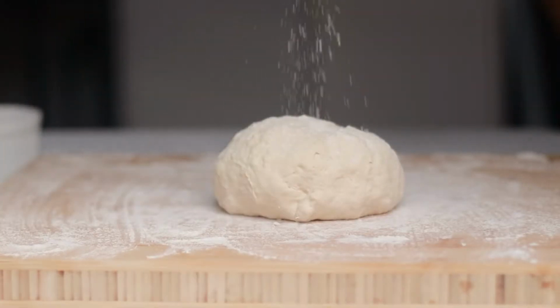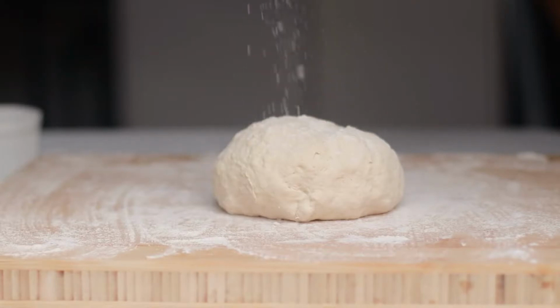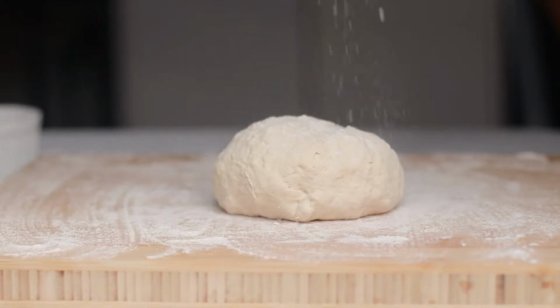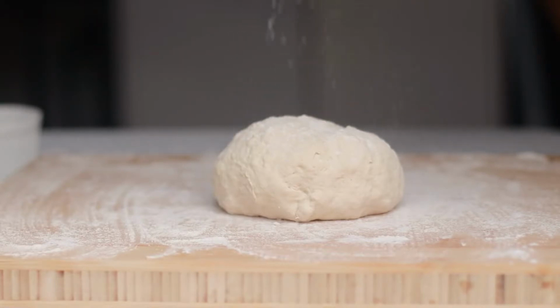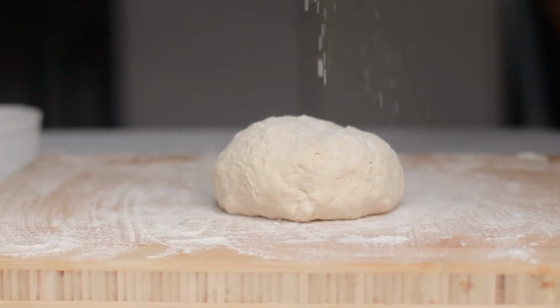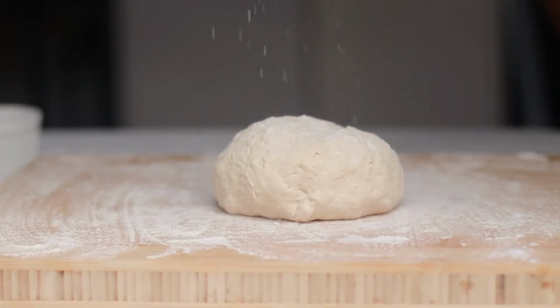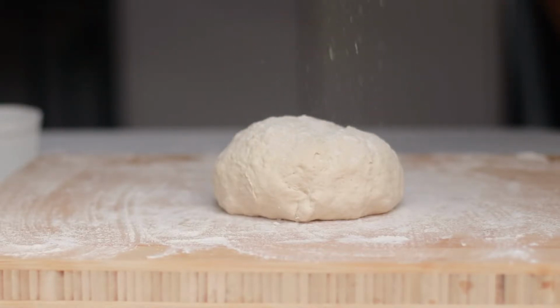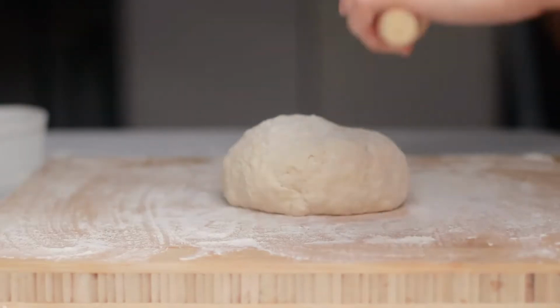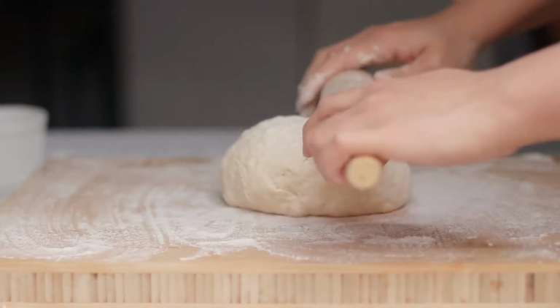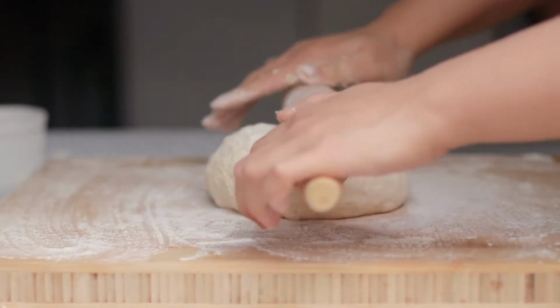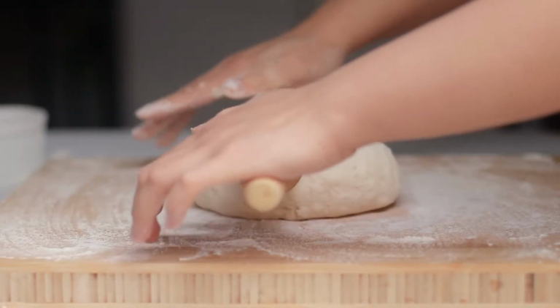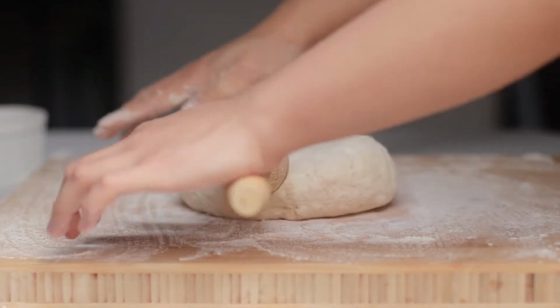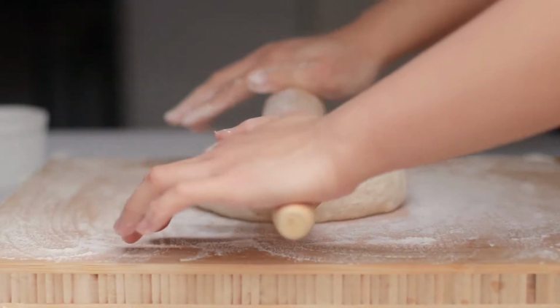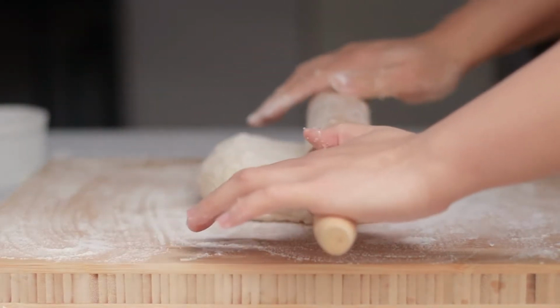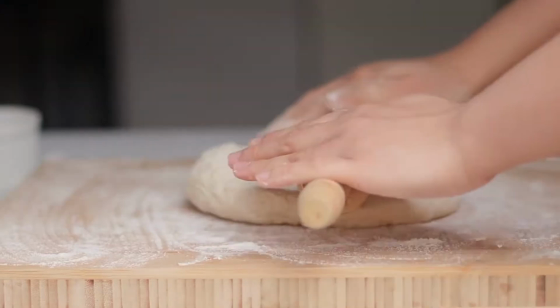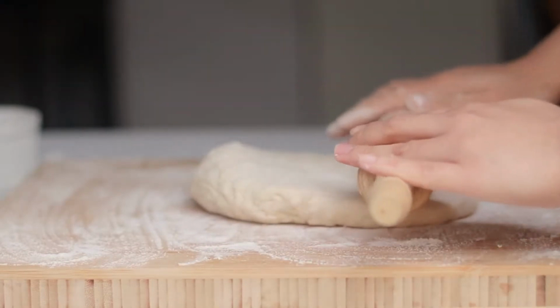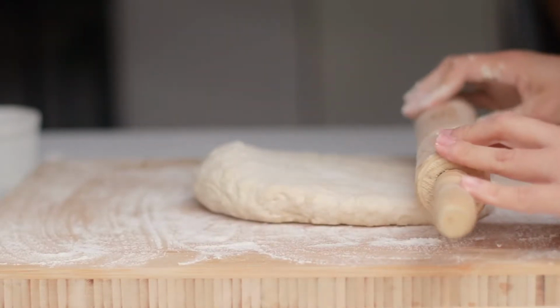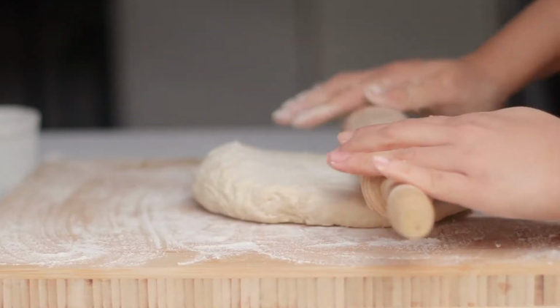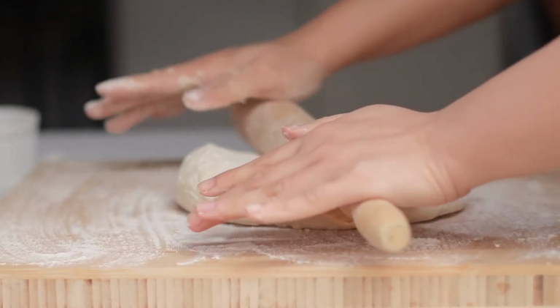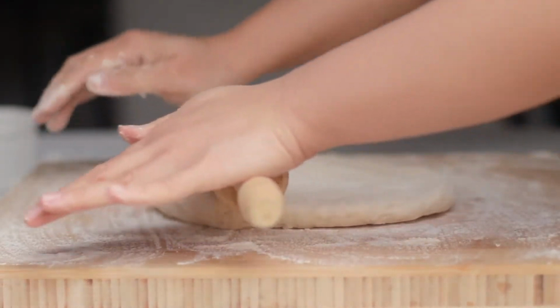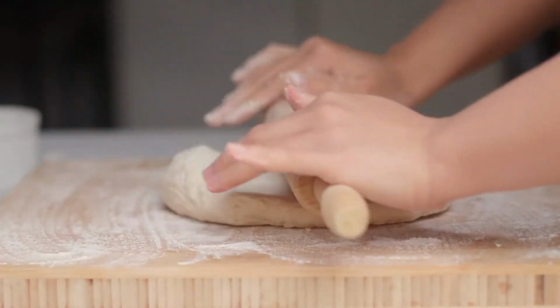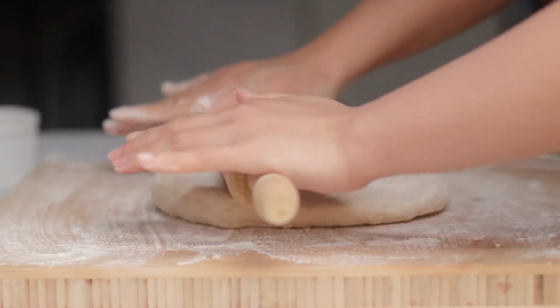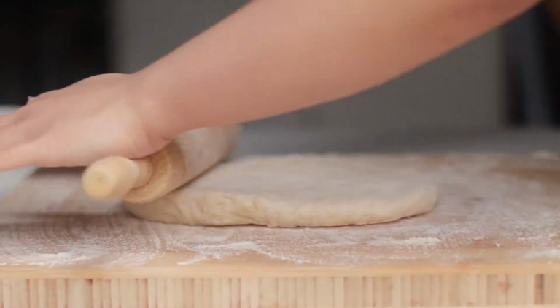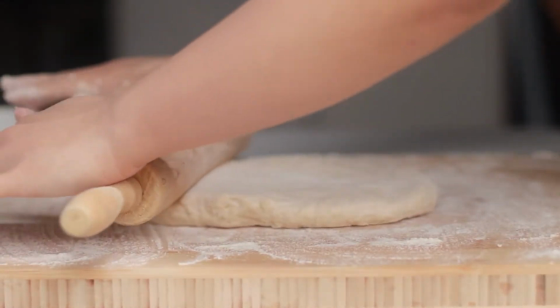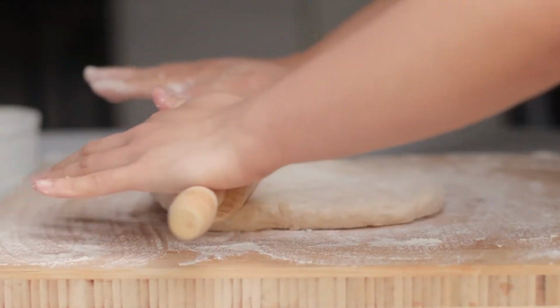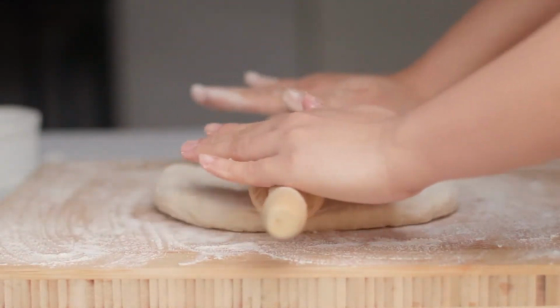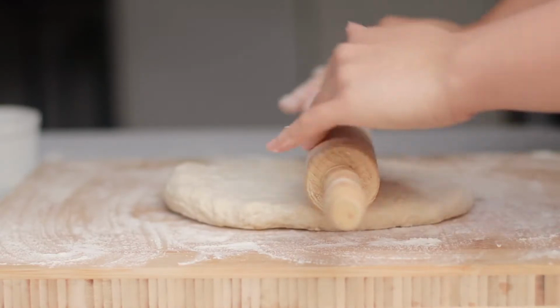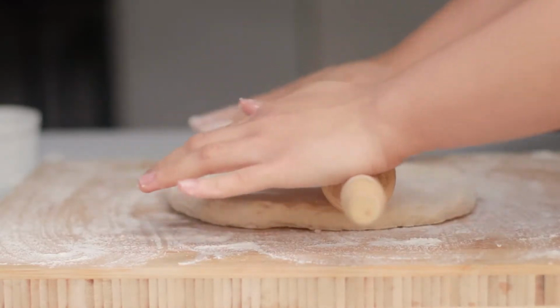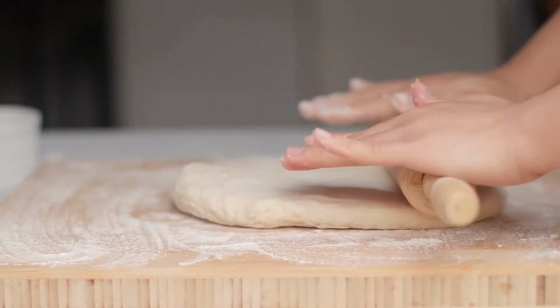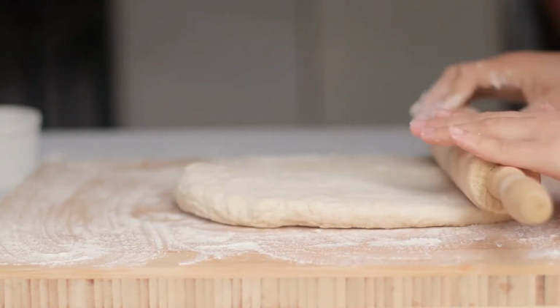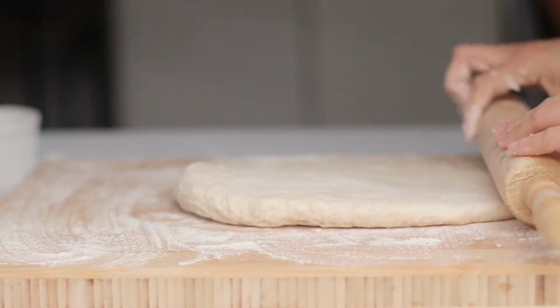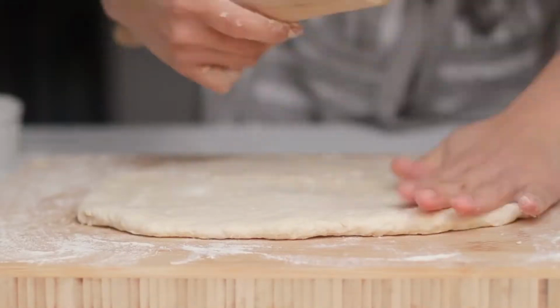Now the dough looks like this. We're going to flatten this ball, but first I'm dusting the top with some flour so the rolling pin doesn't get stuck on it. Now let's roll it into a large rectangular shape, around one centimeter in thickness or even less.